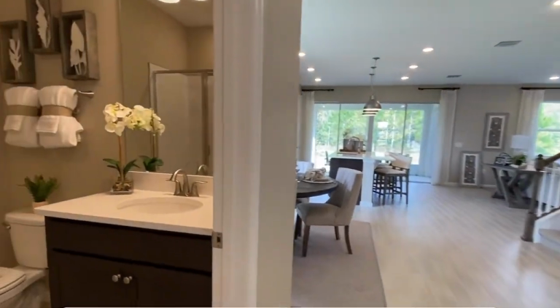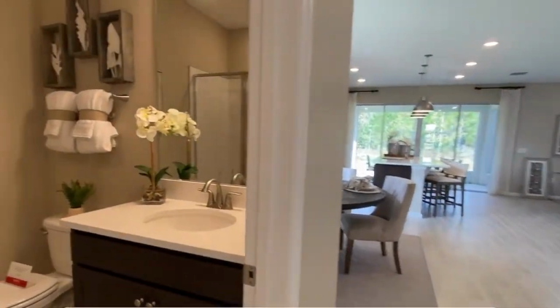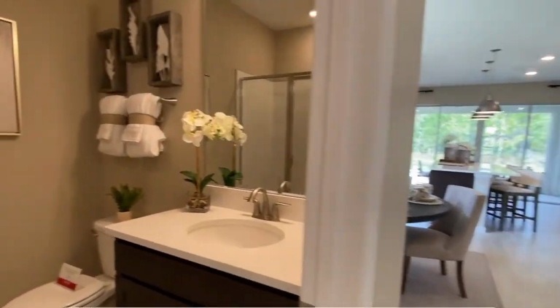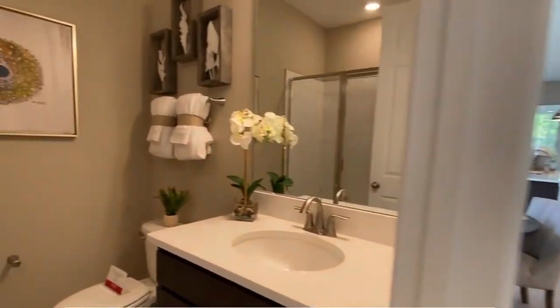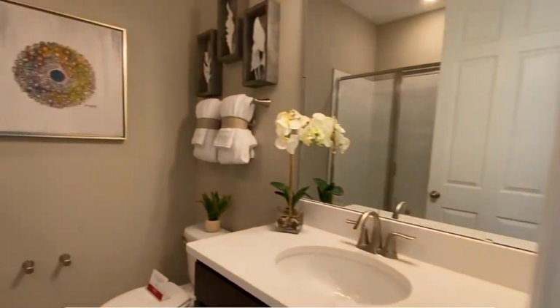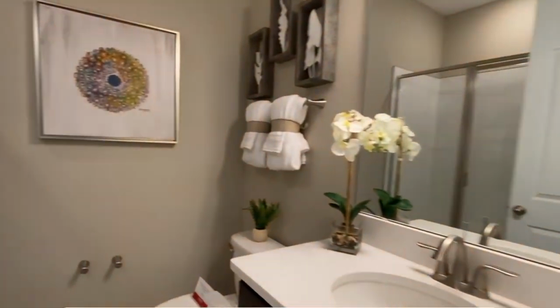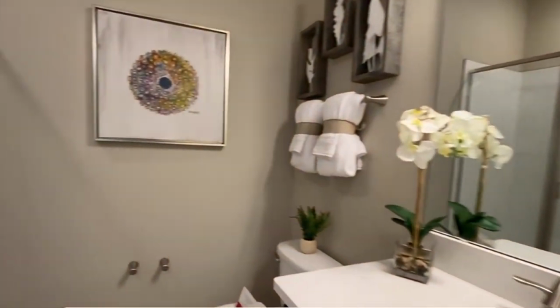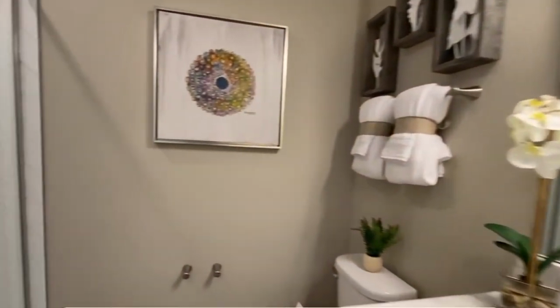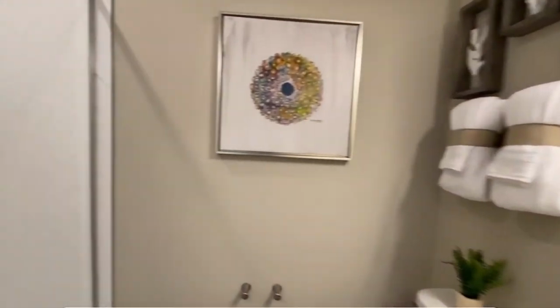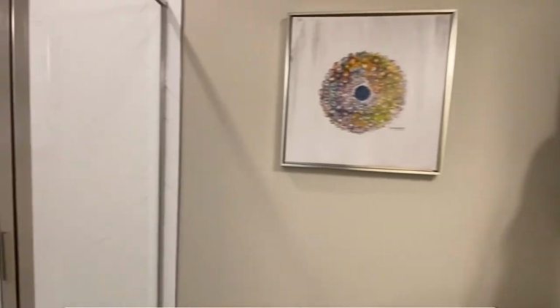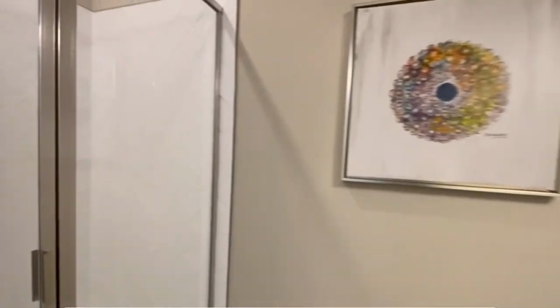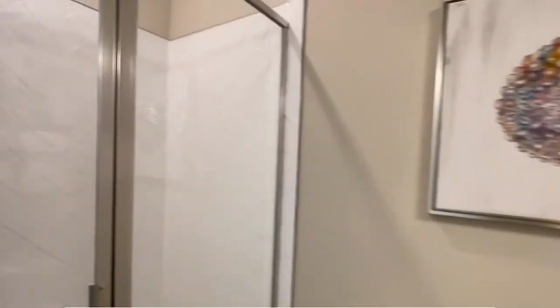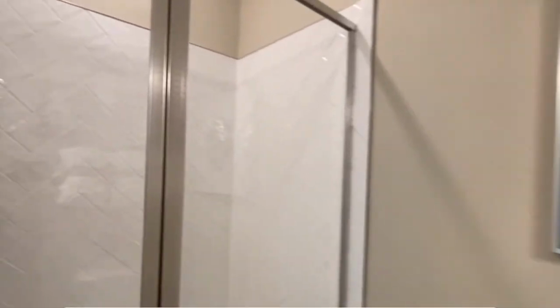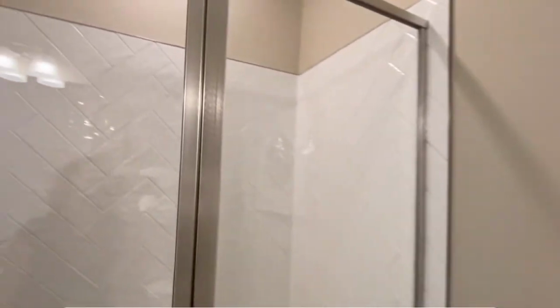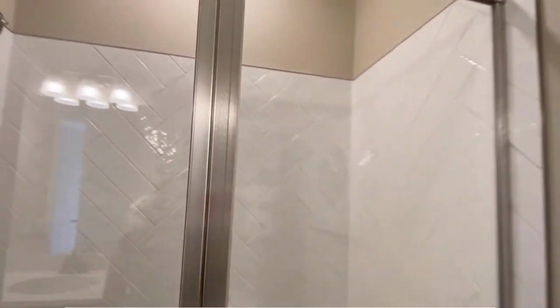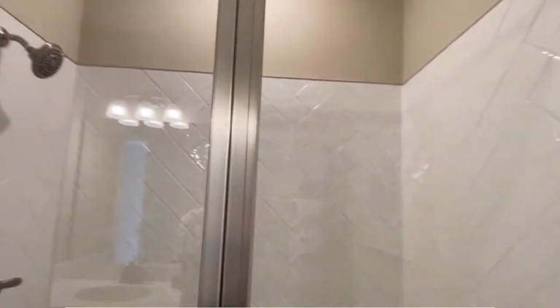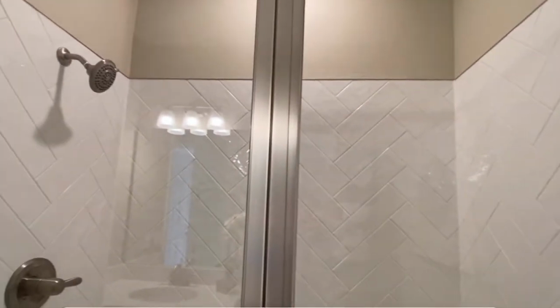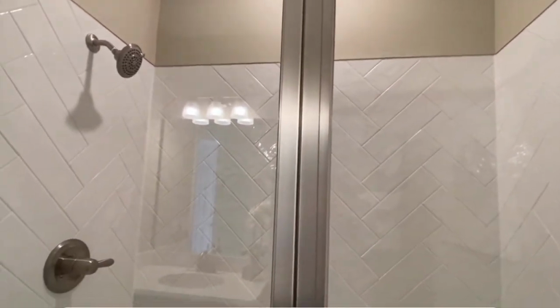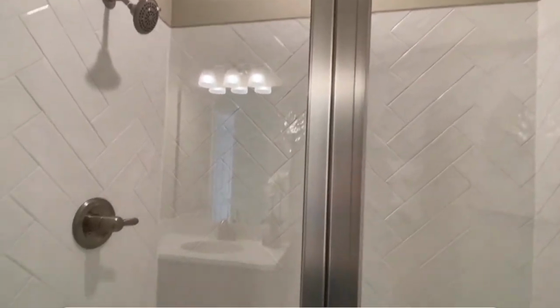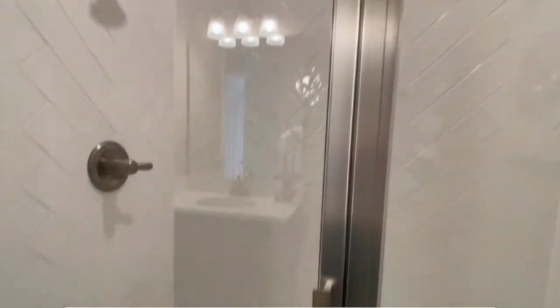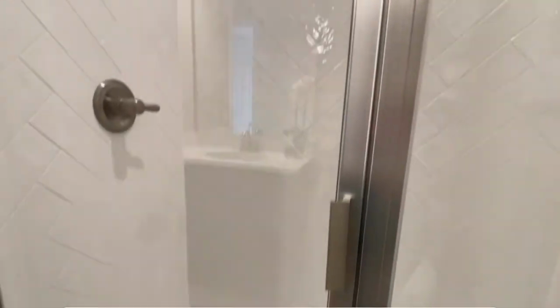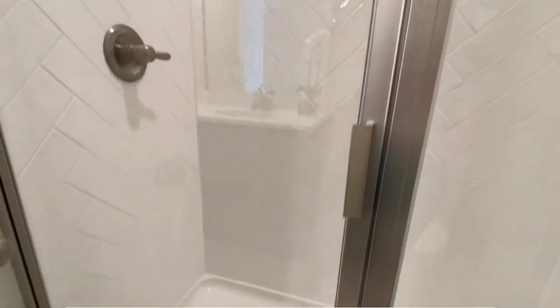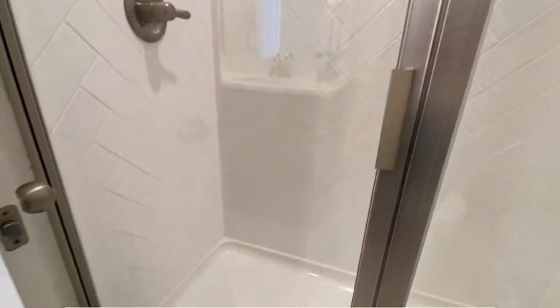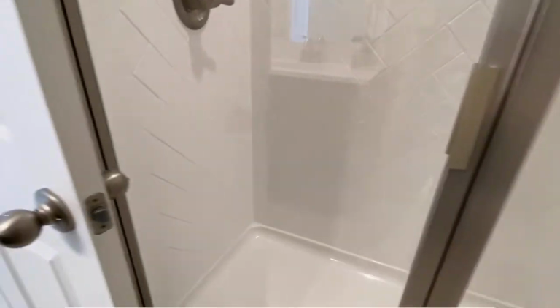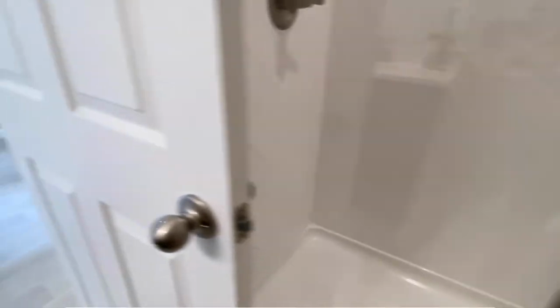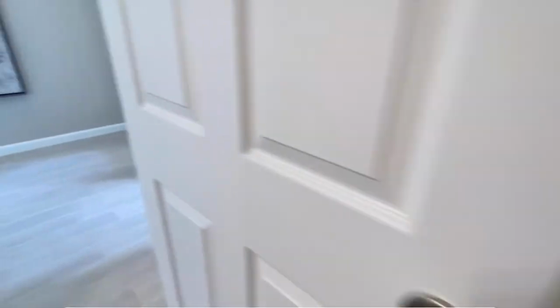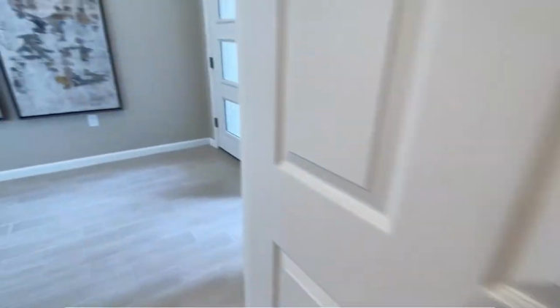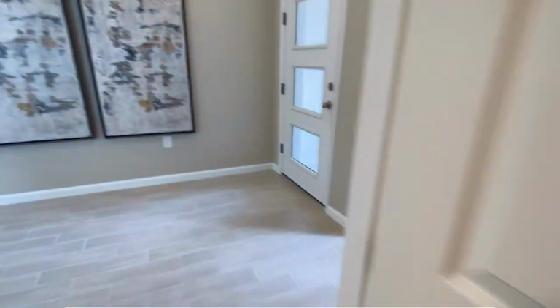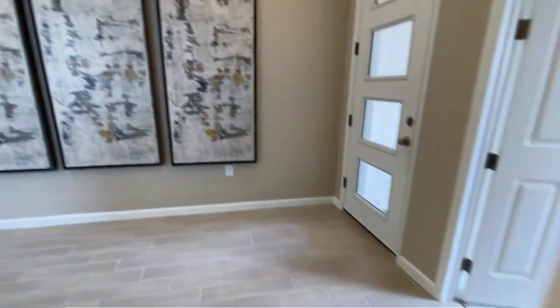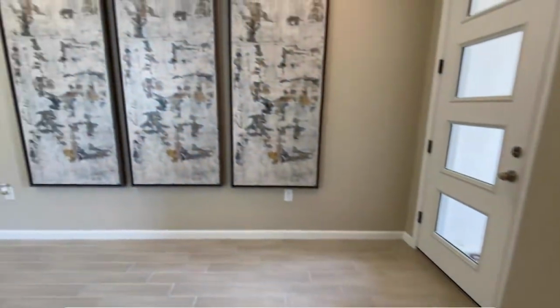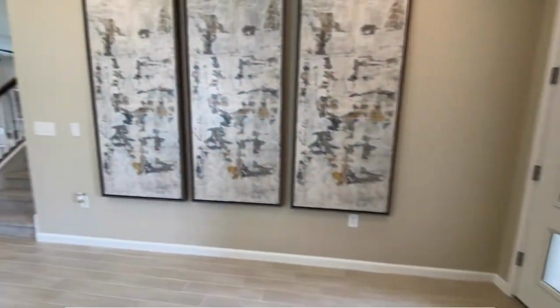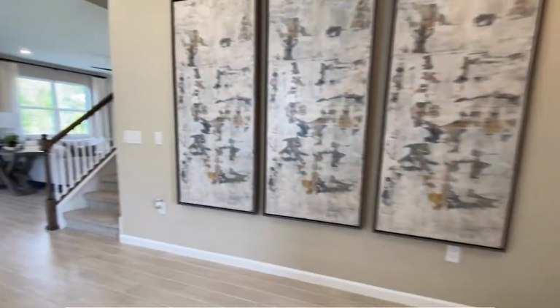Here you have a full-size bathroom with a walk-in shower. If you leave it as a three-bedroom, that would be a powder room.